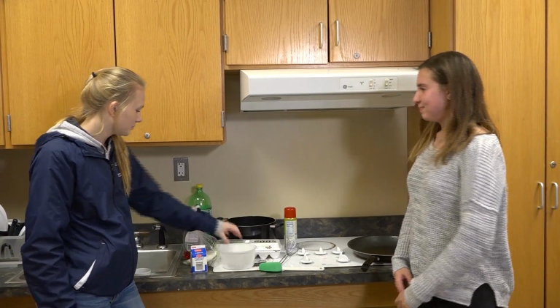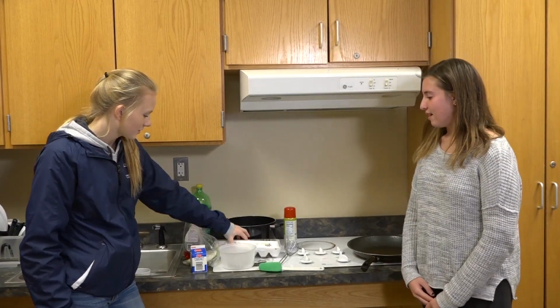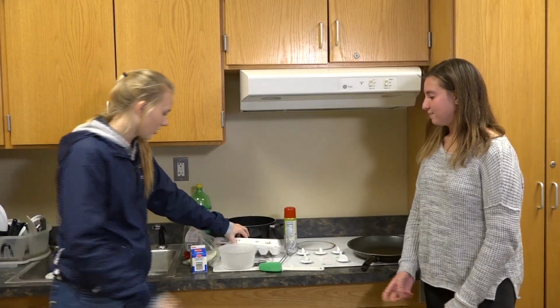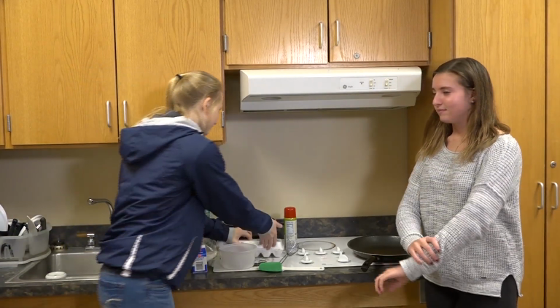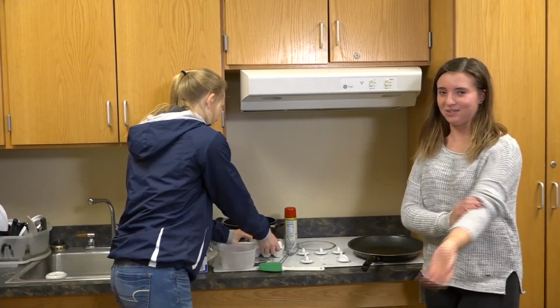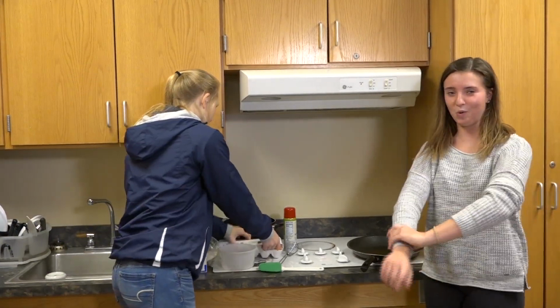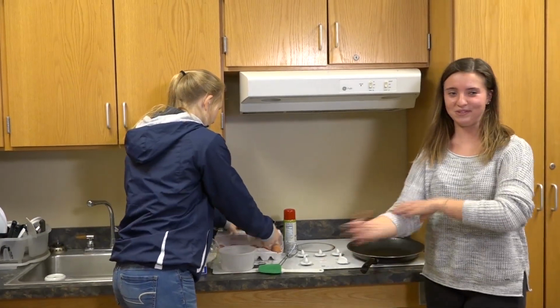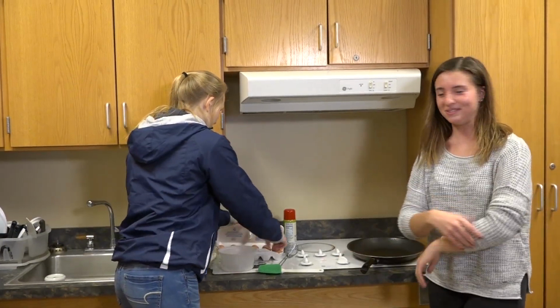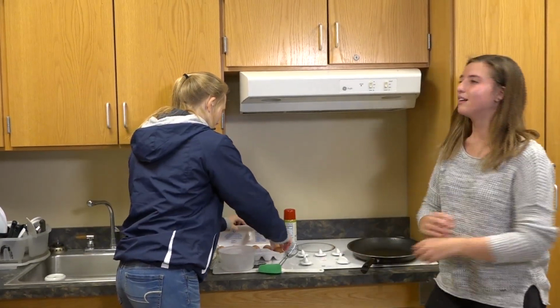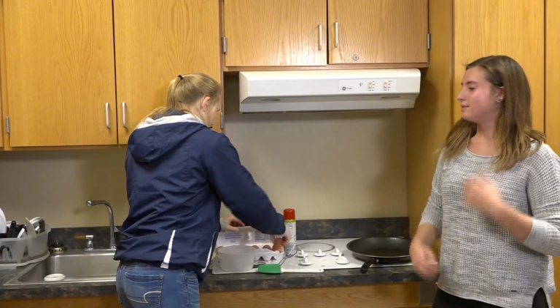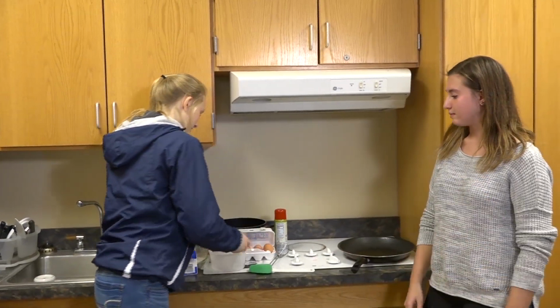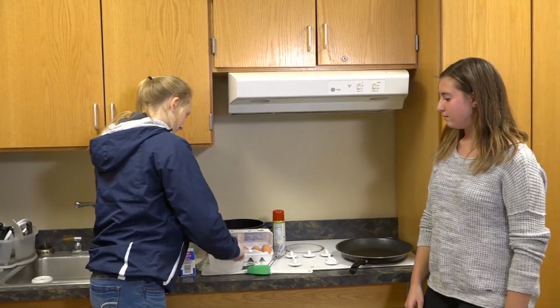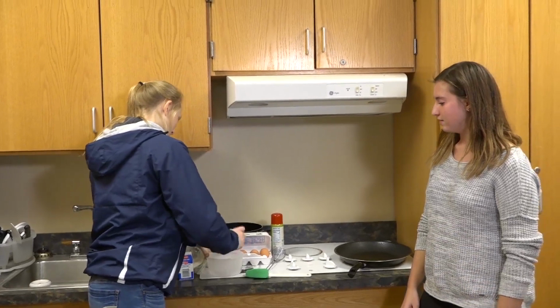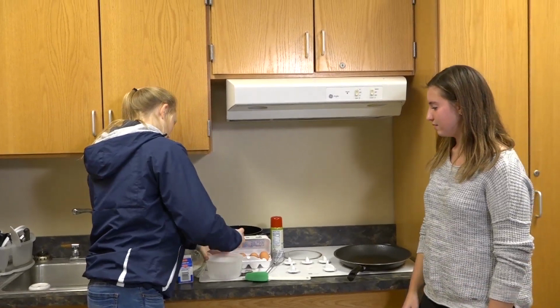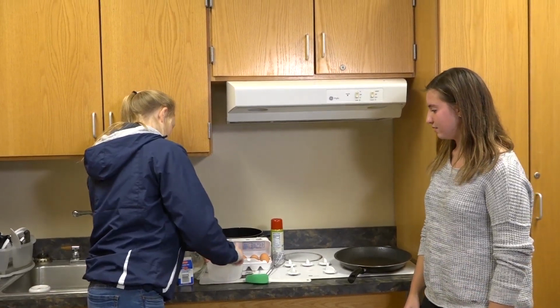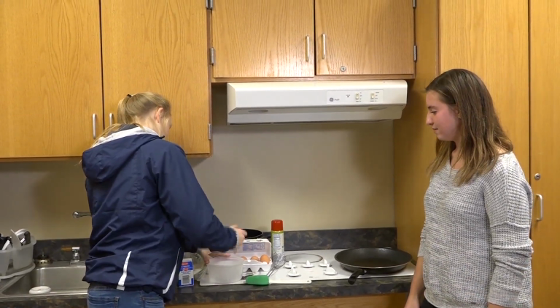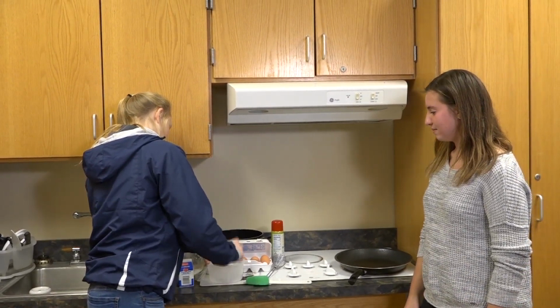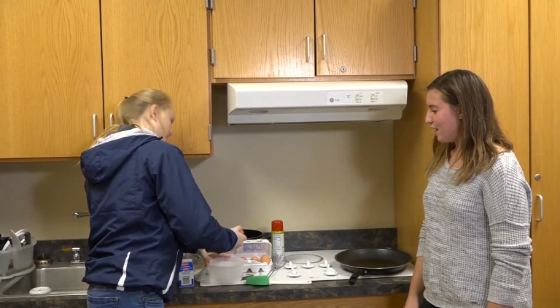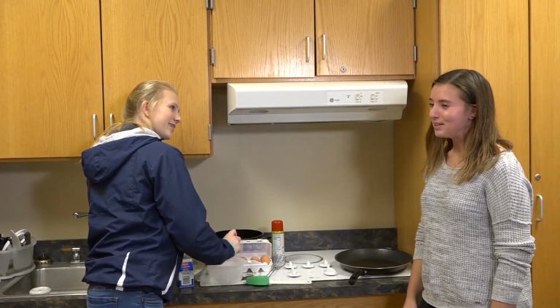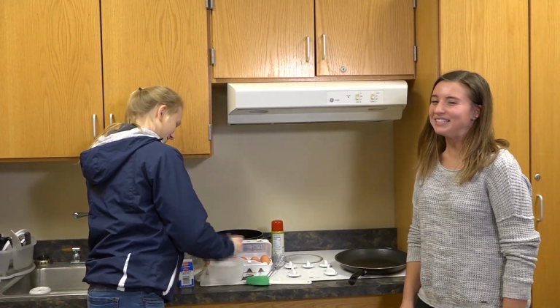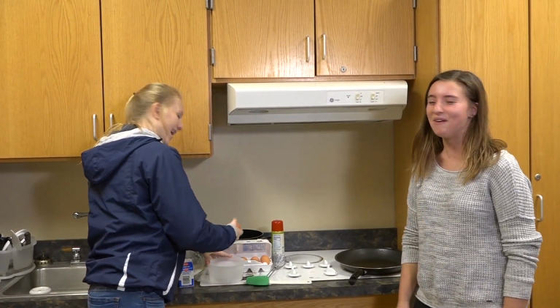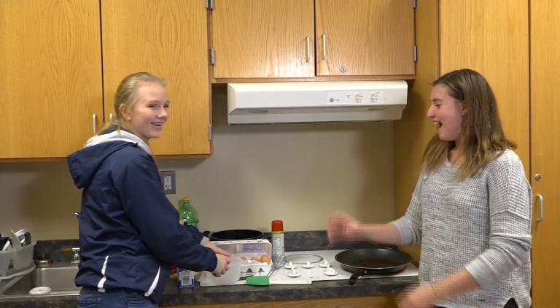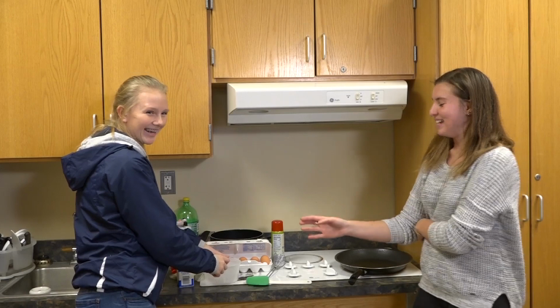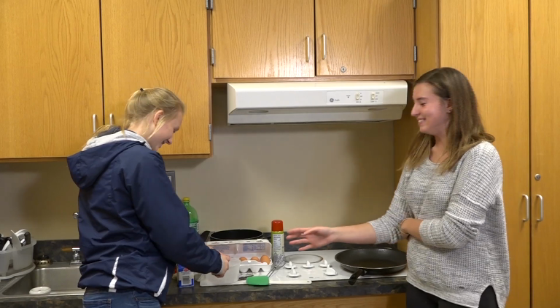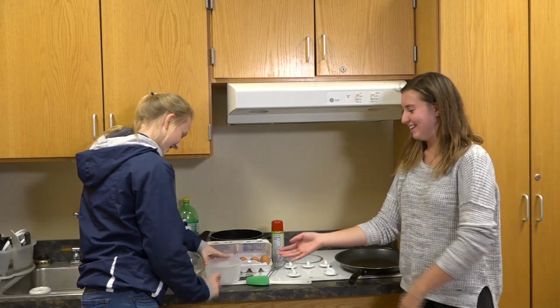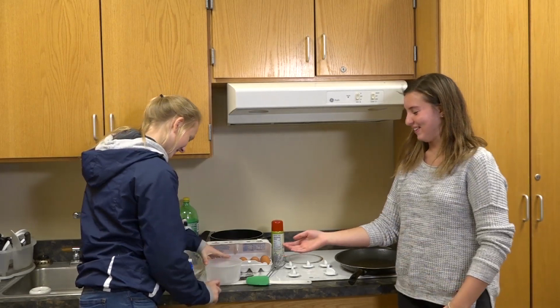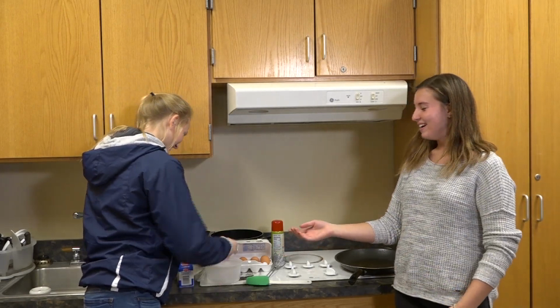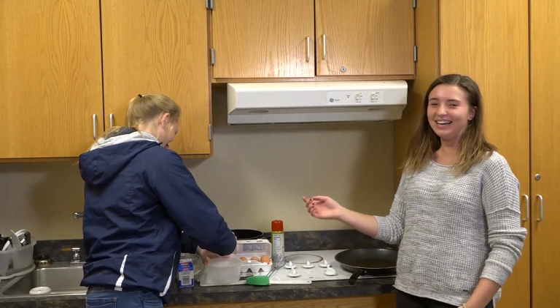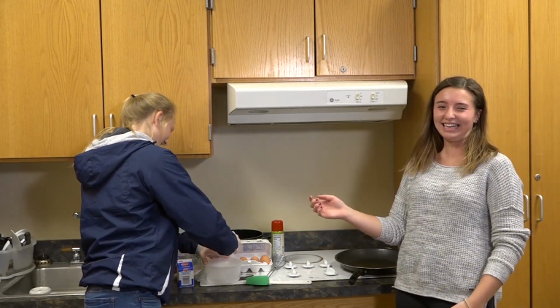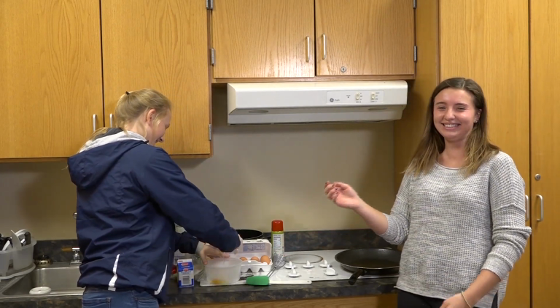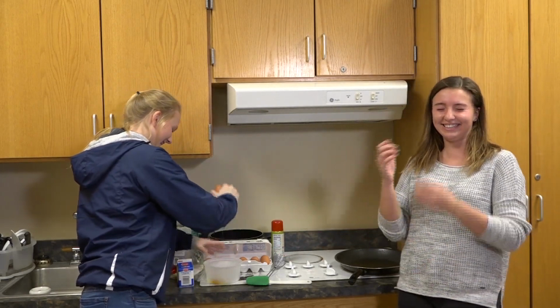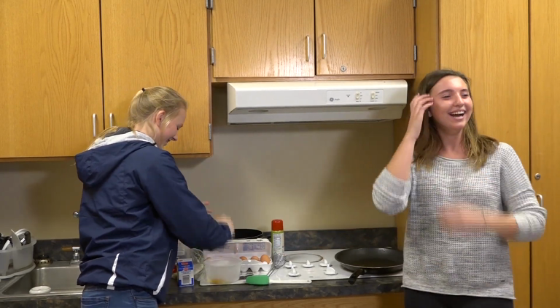So to start, we'll just take our first egg. If we're using a plastic bowl, I recommend using the counter to crack the eggs. I got it, guys. Don't worry.